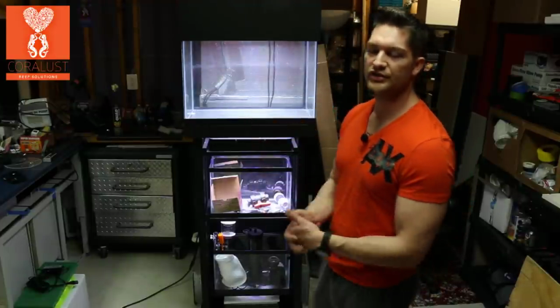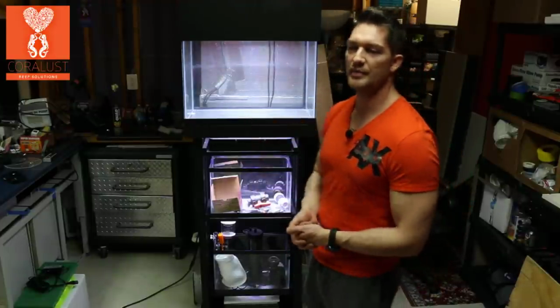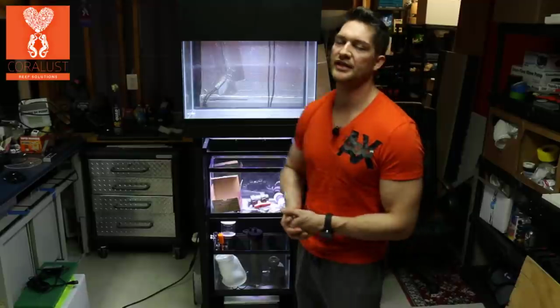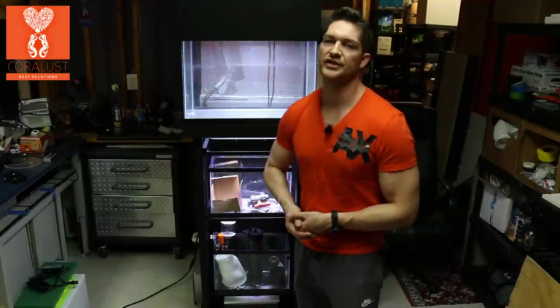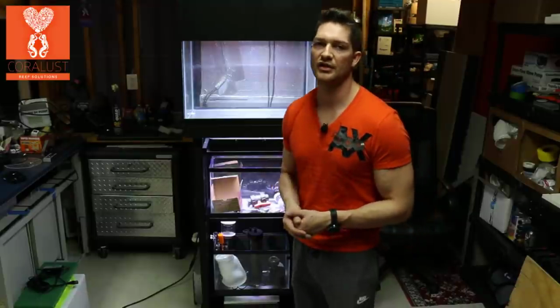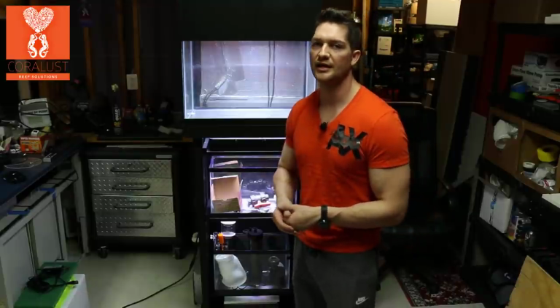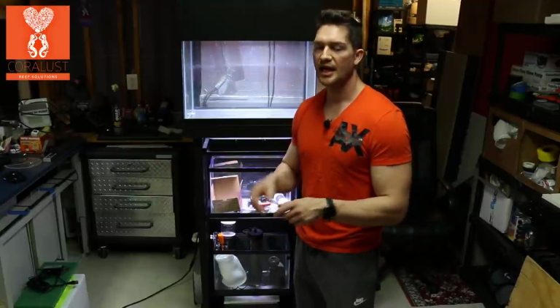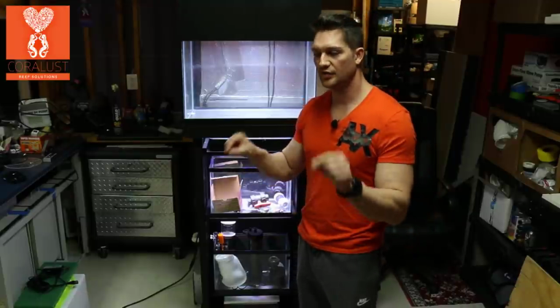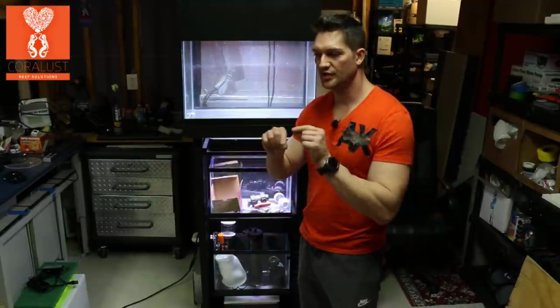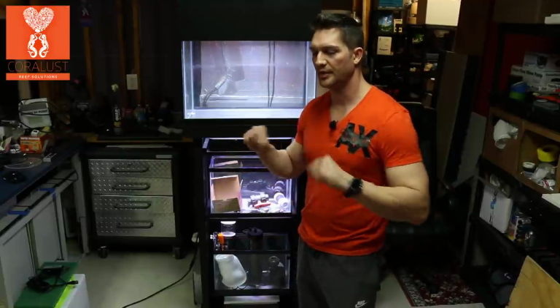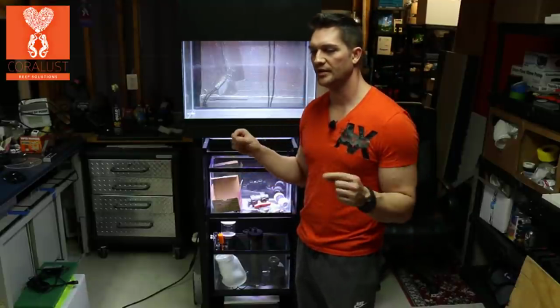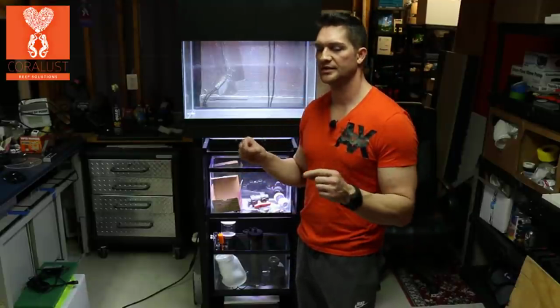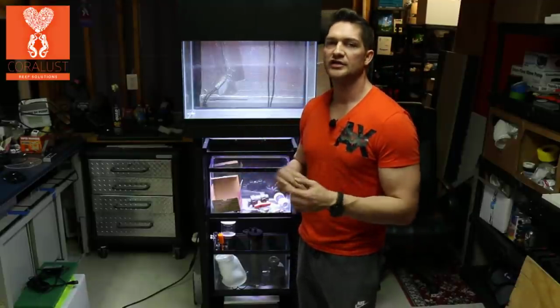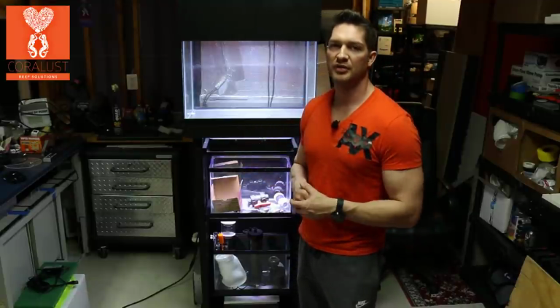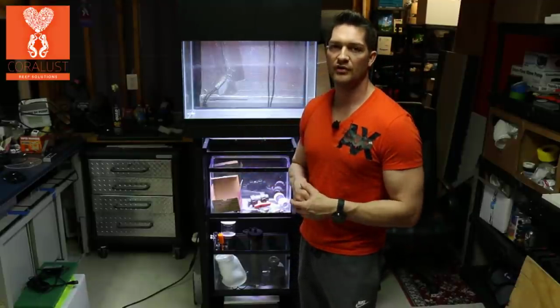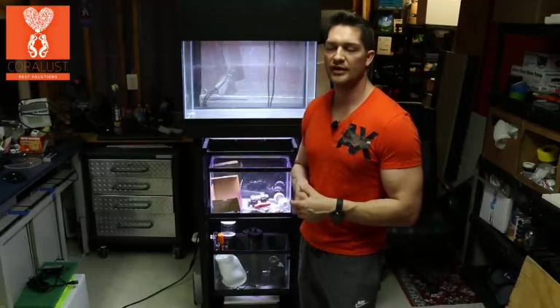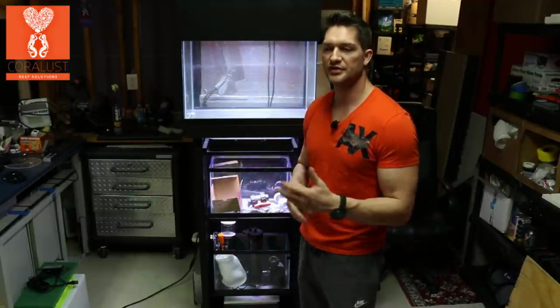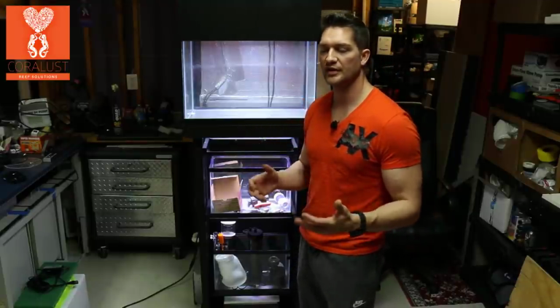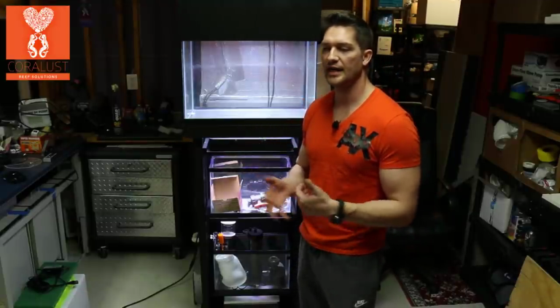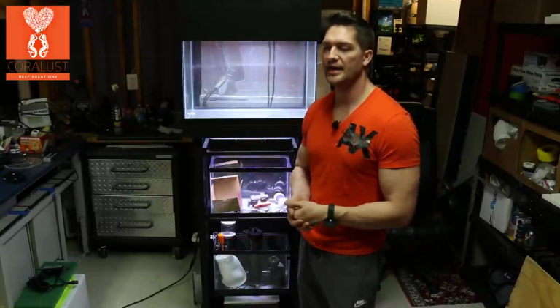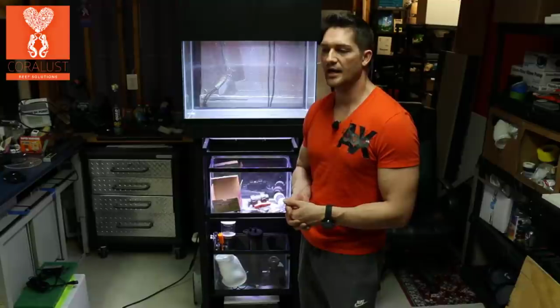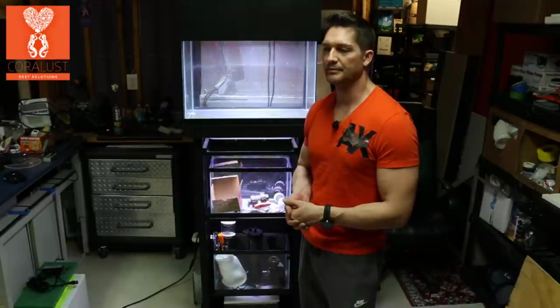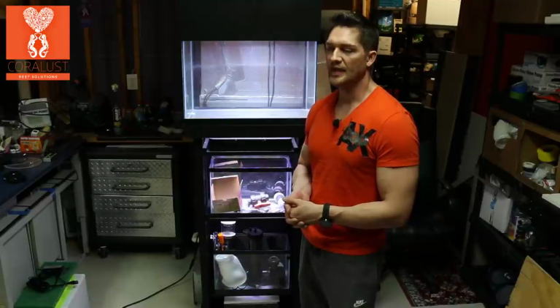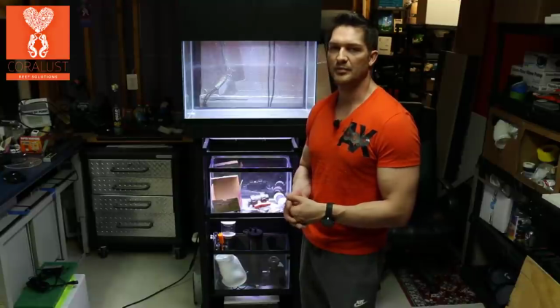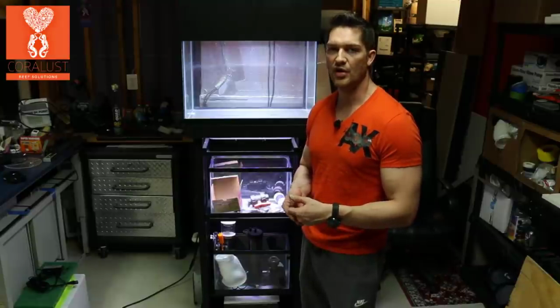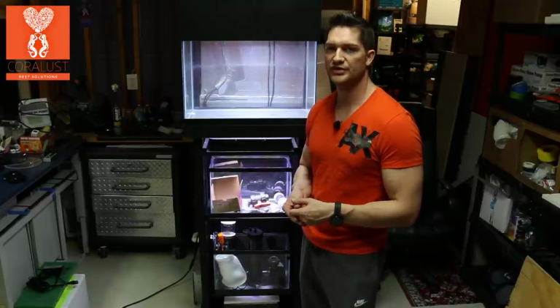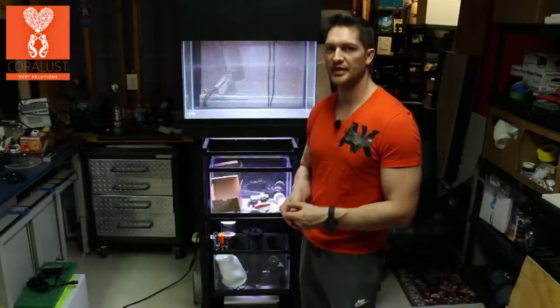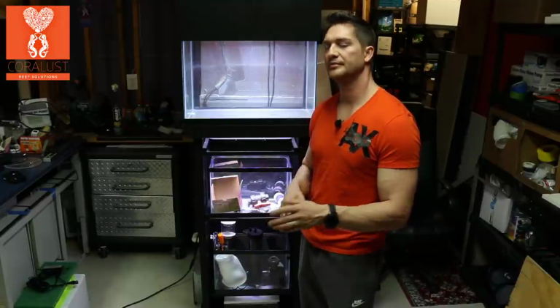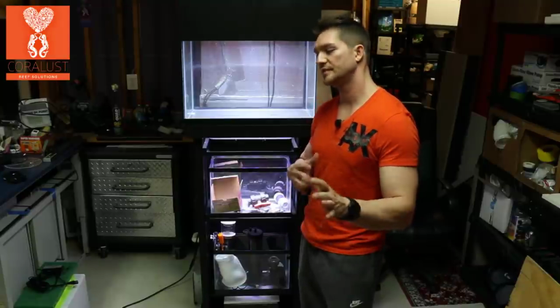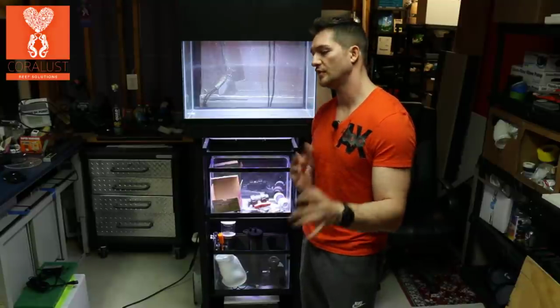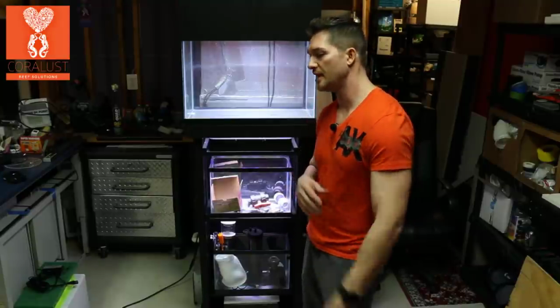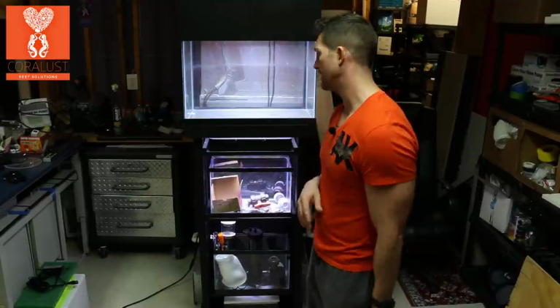I may make the return line have two separate inlets to blow around and help circulate. I may have them pulse or something — I'm still debating on that.